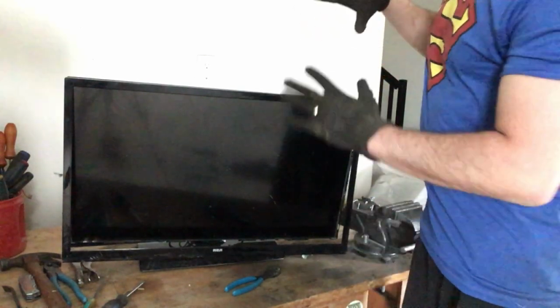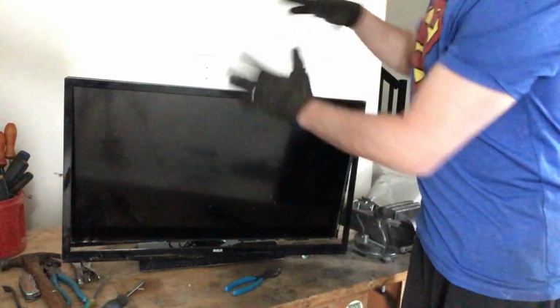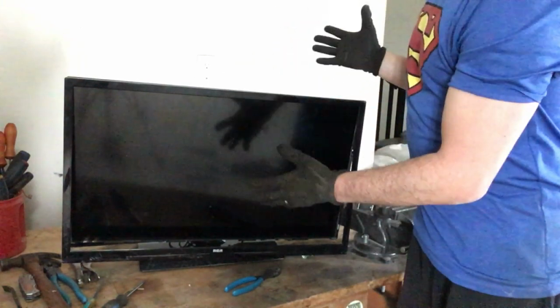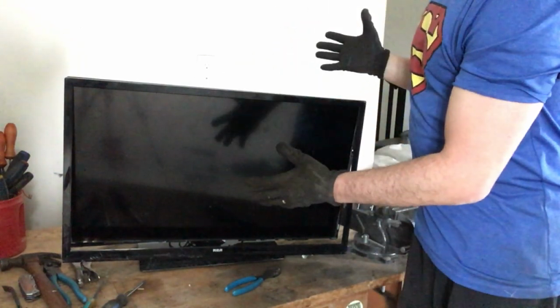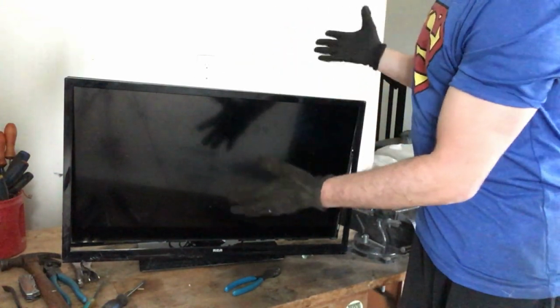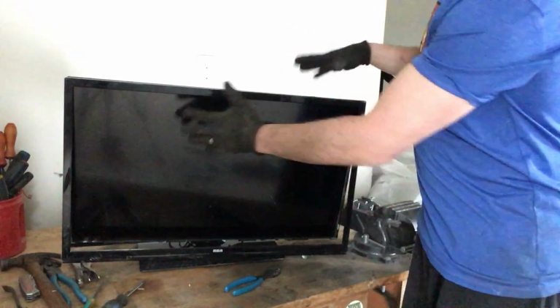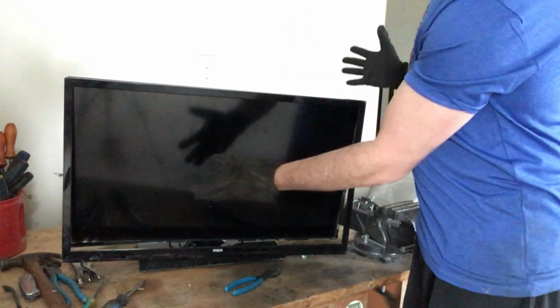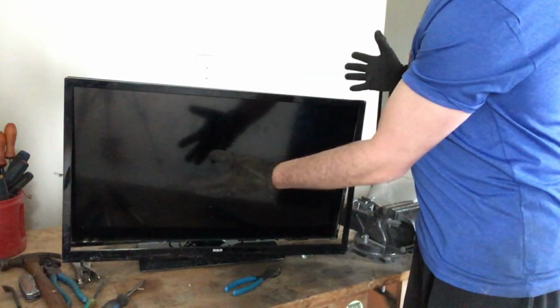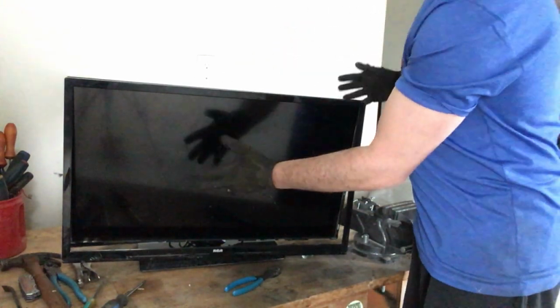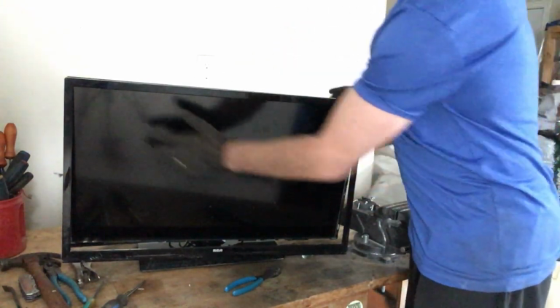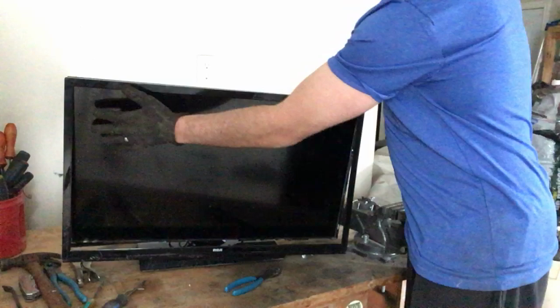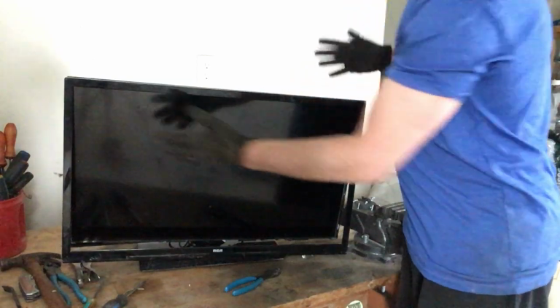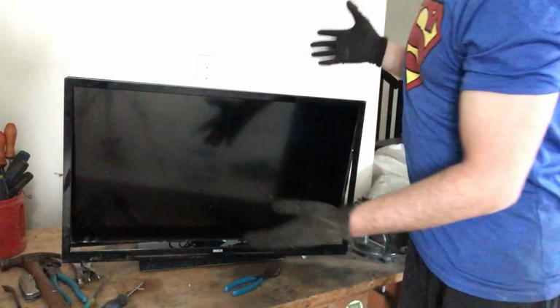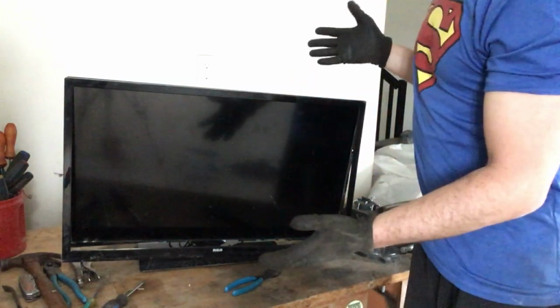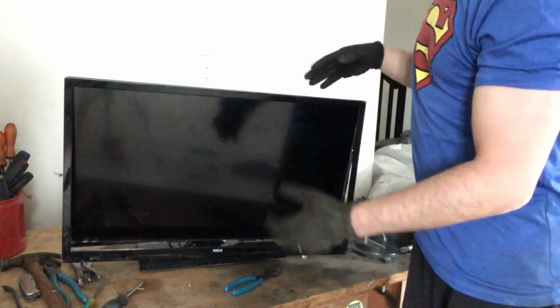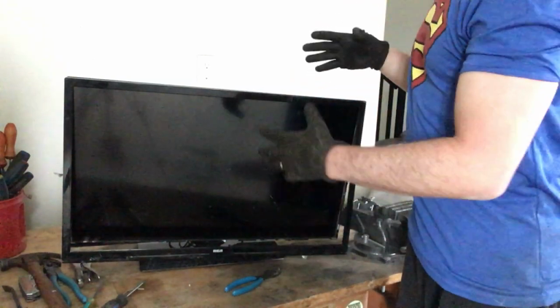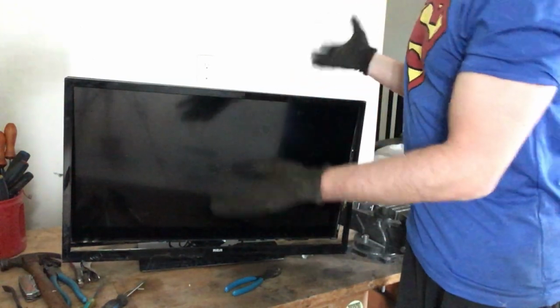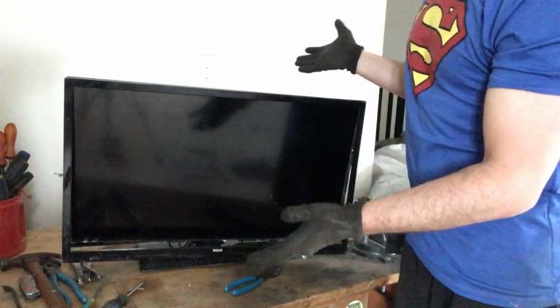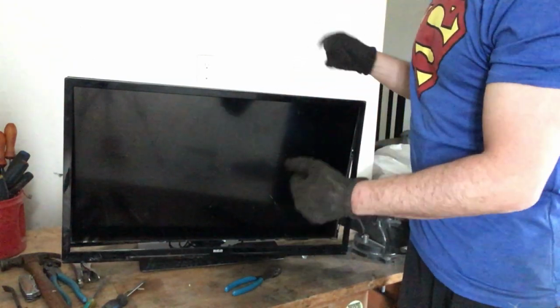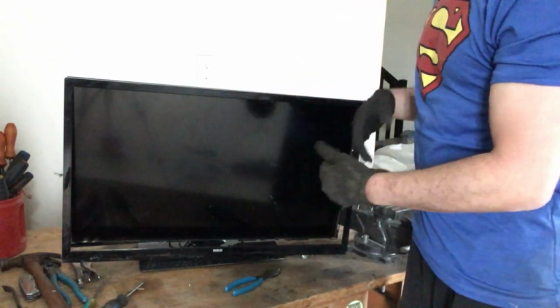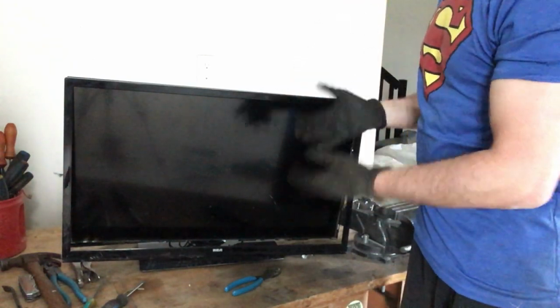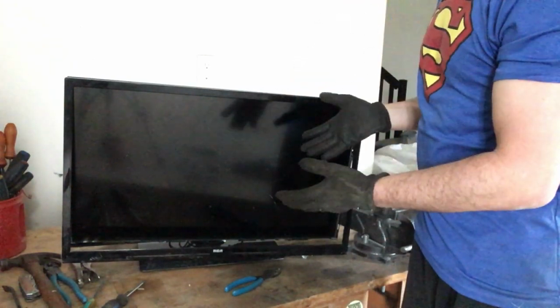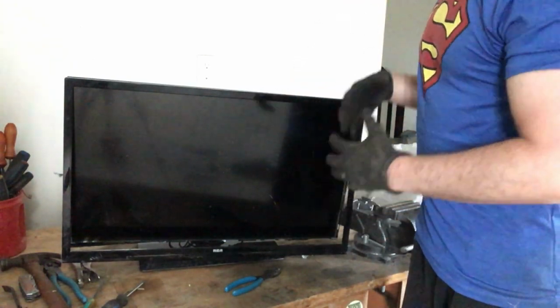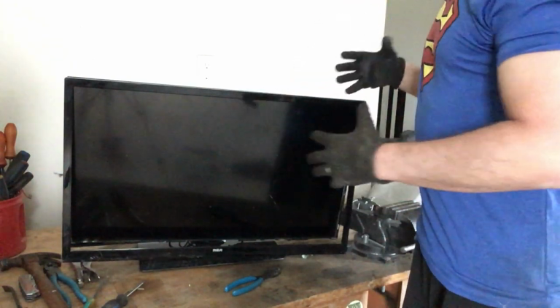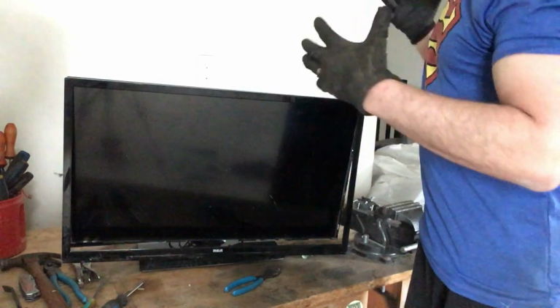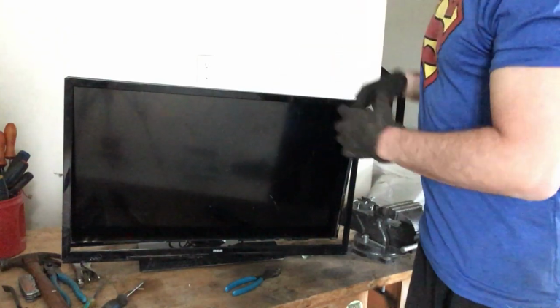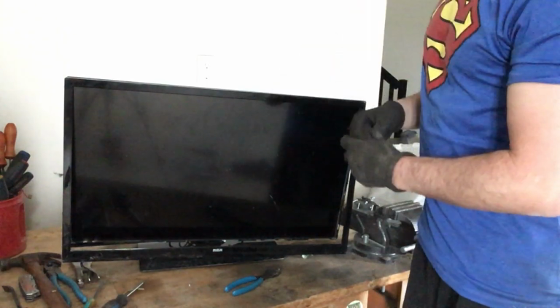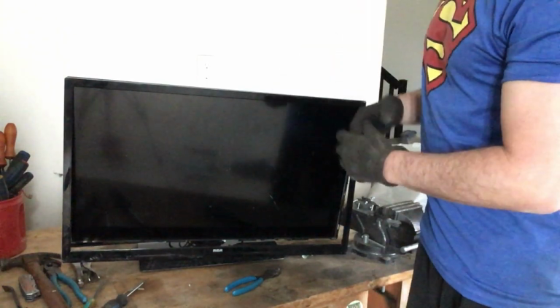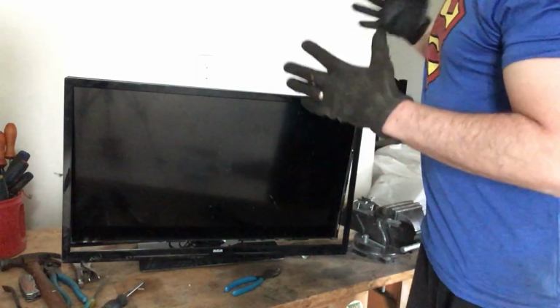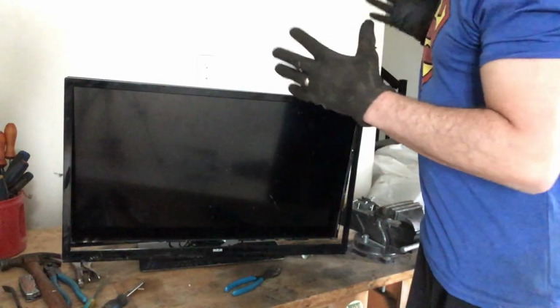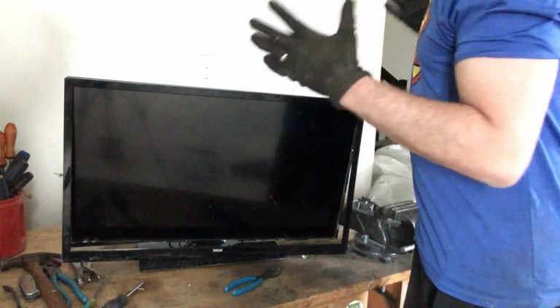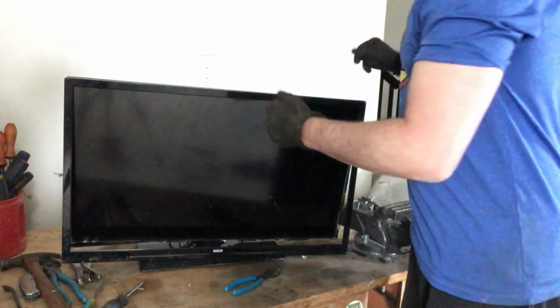I've already checked — unfortunately when I picked this up on the side of the road there was a crack in the screen, and there was a sign on it that actually says it doesn't work.